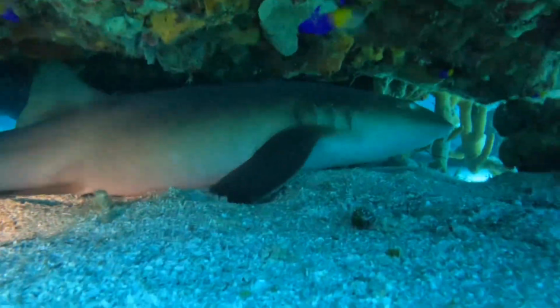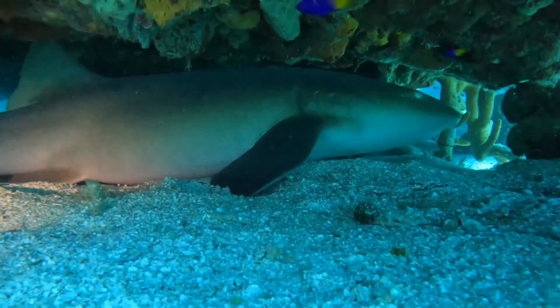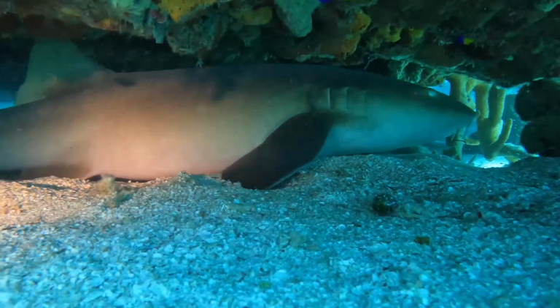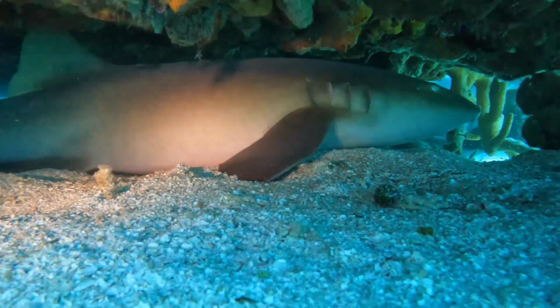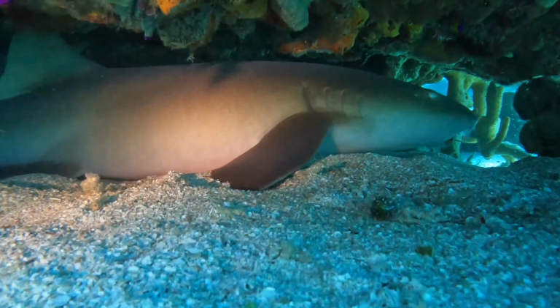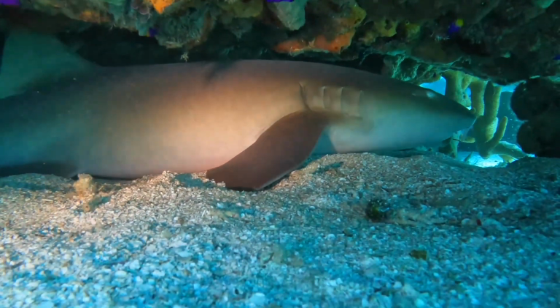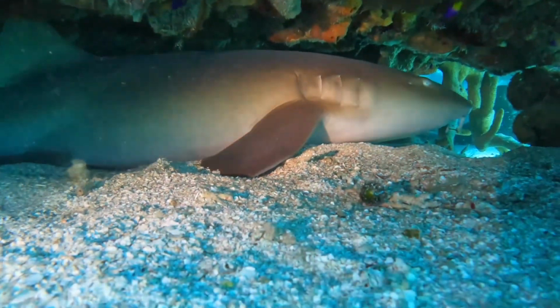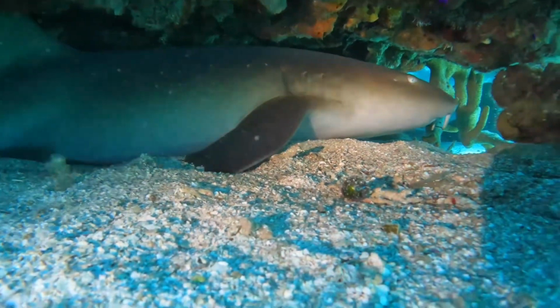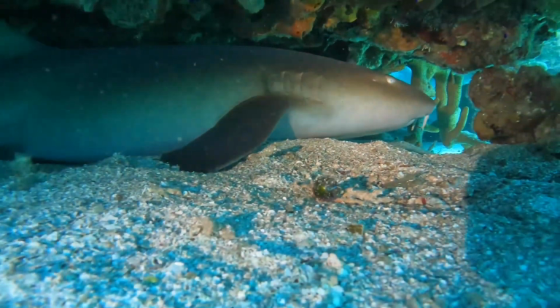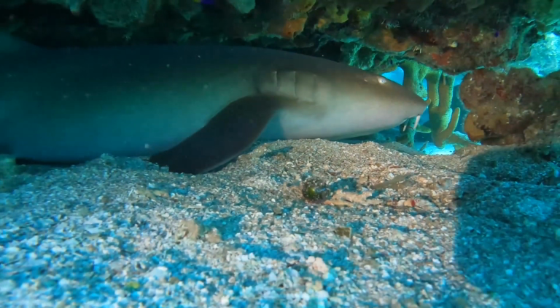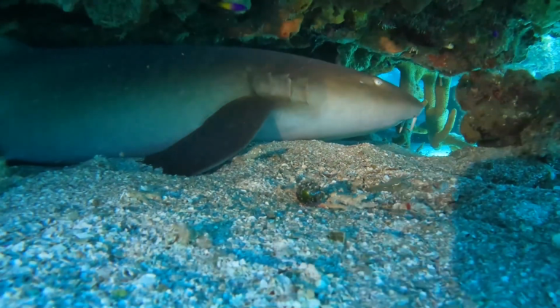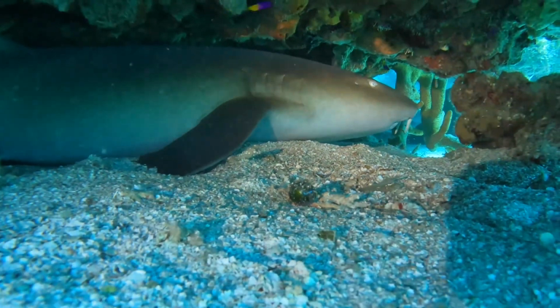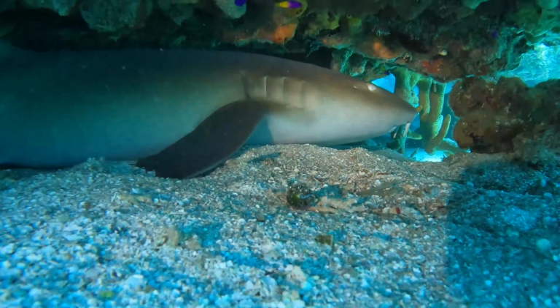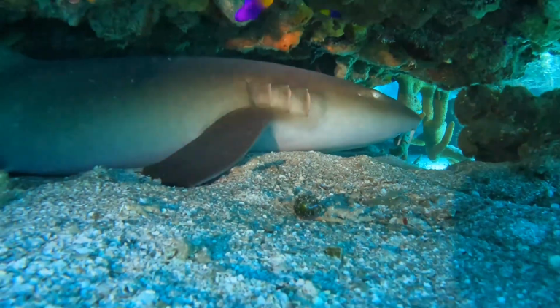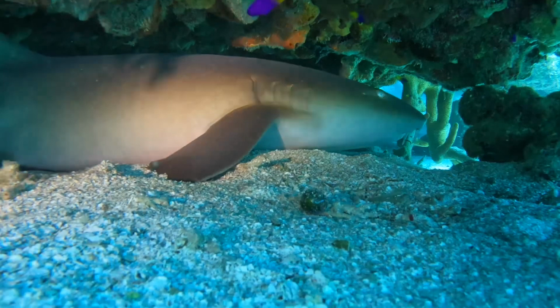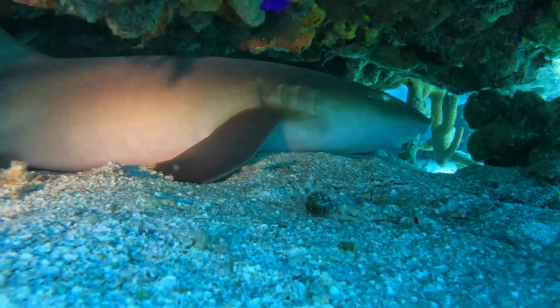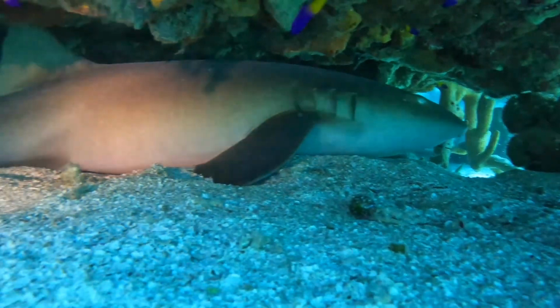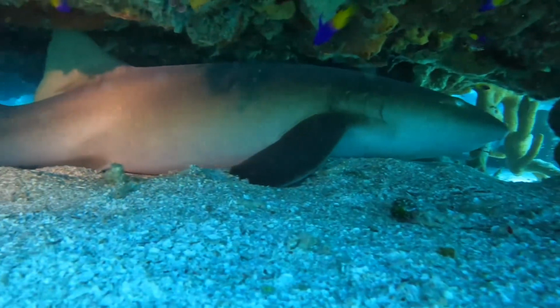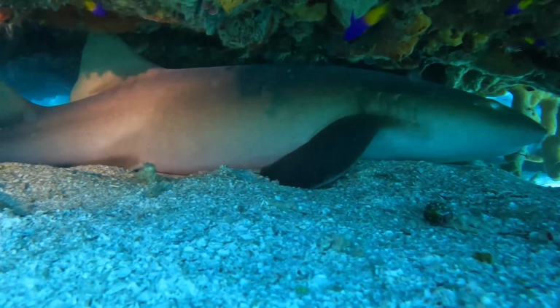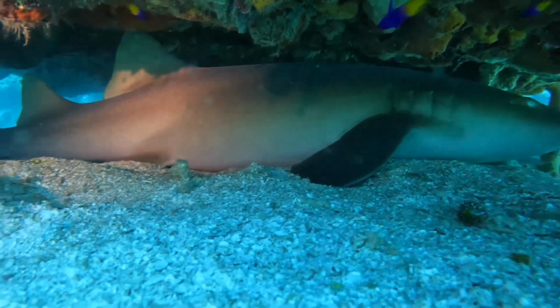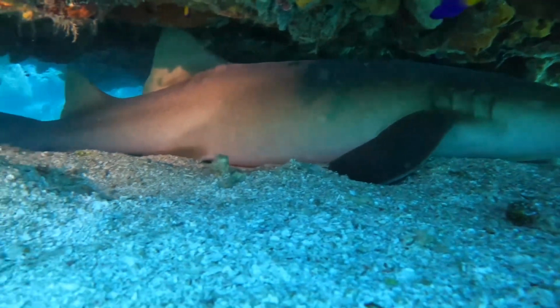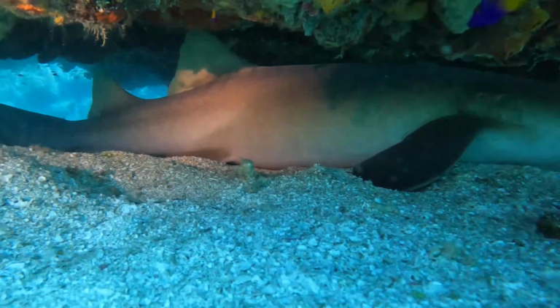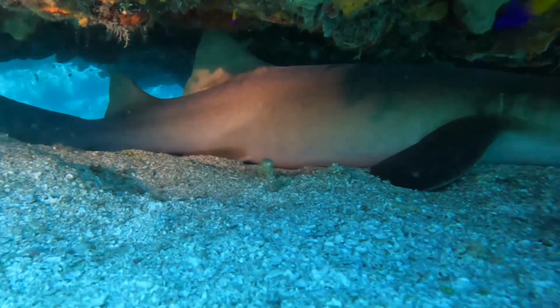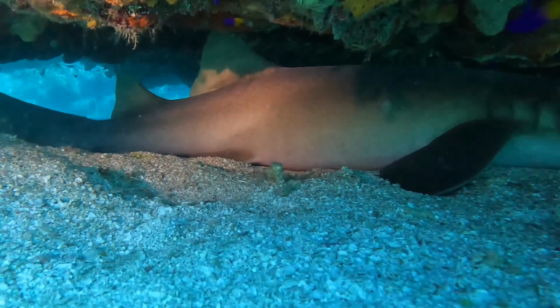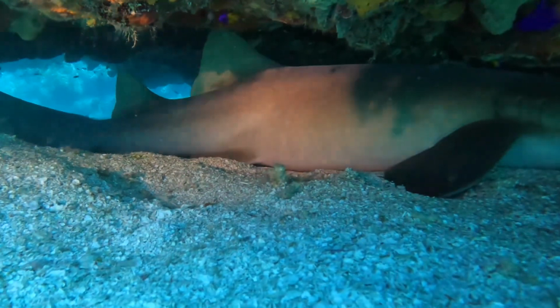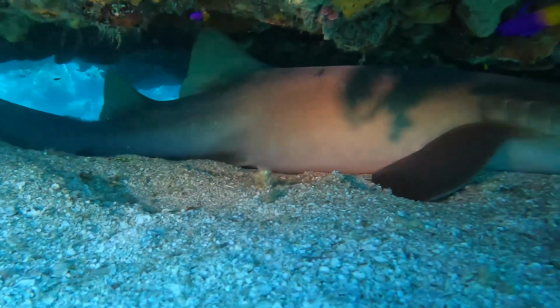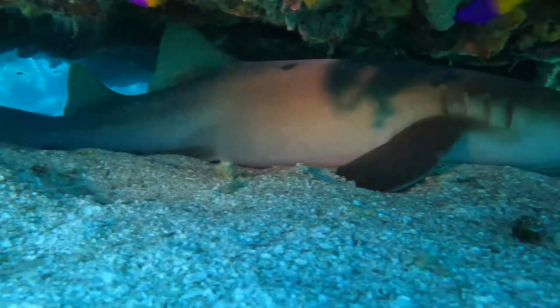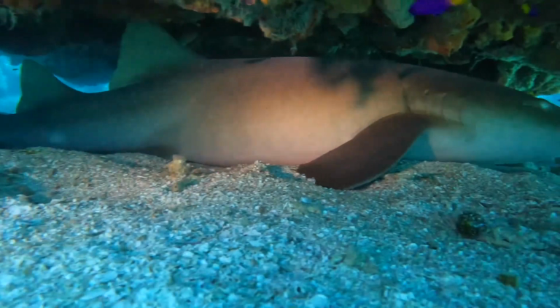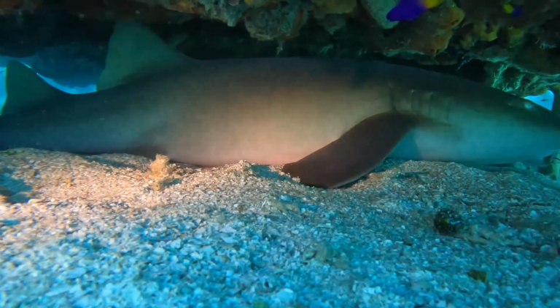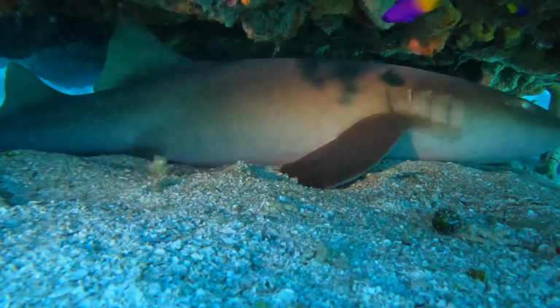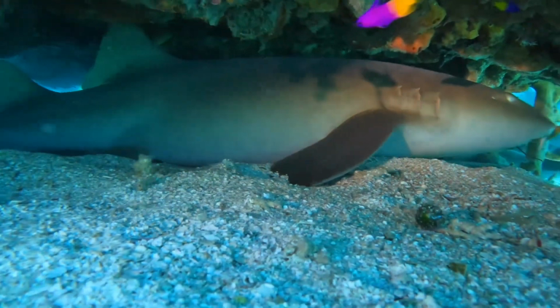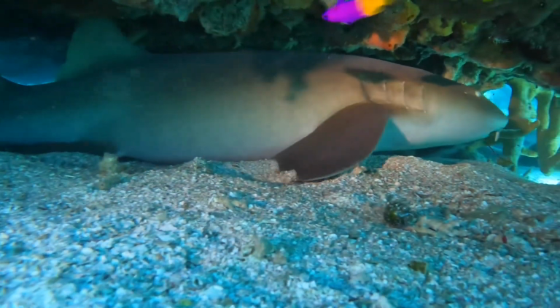Up next, a shark. This is a pretty decent size one, guys. This one is about eight foot. And these guys are vegan, so no worries.